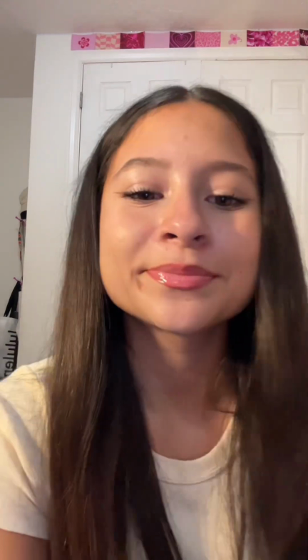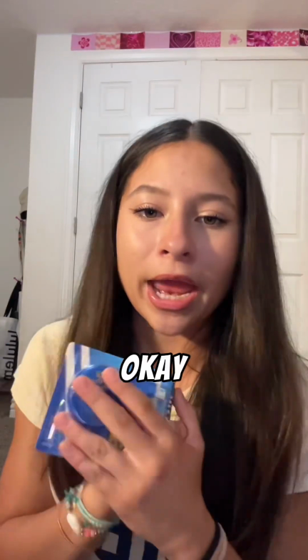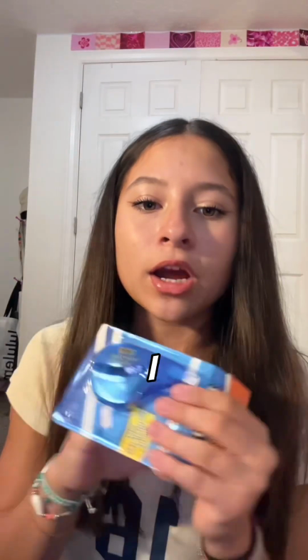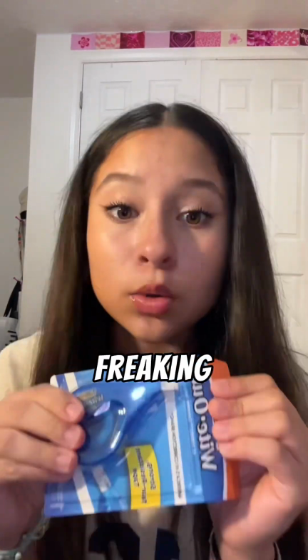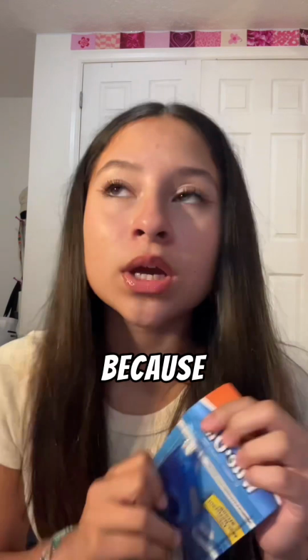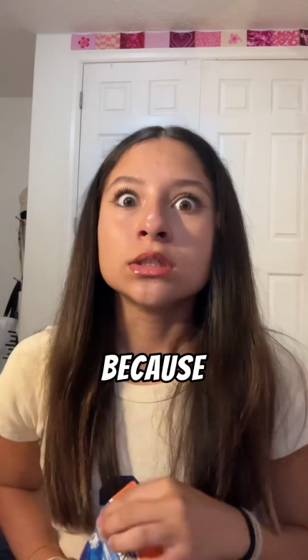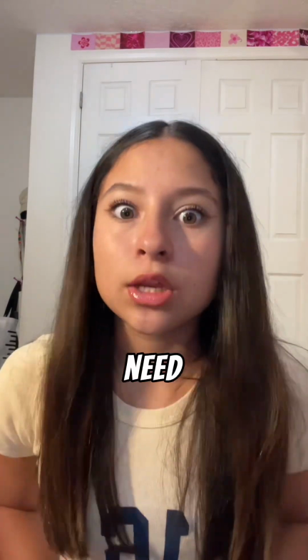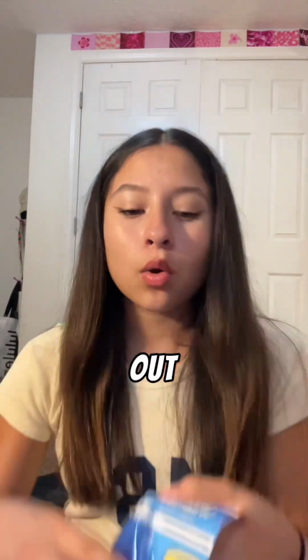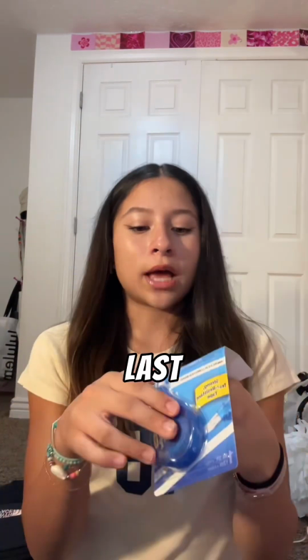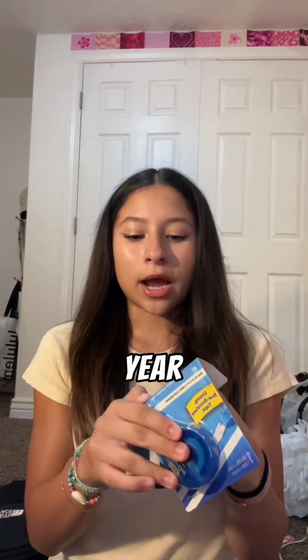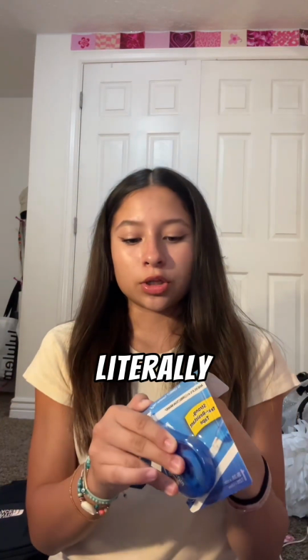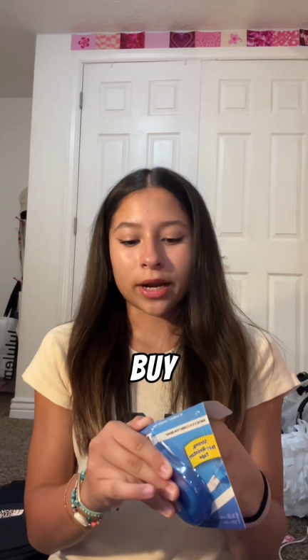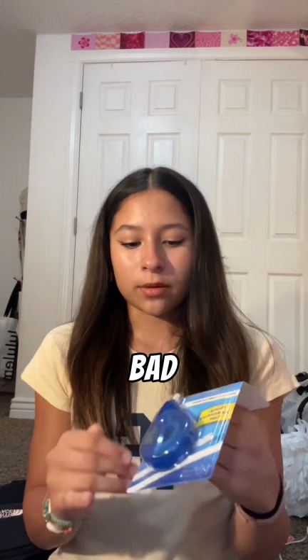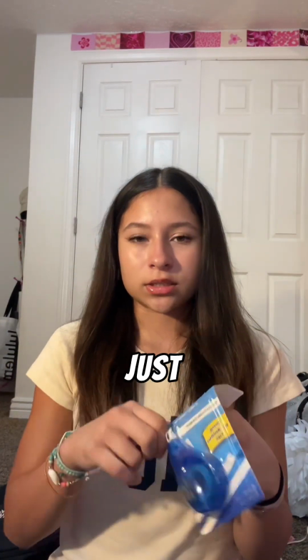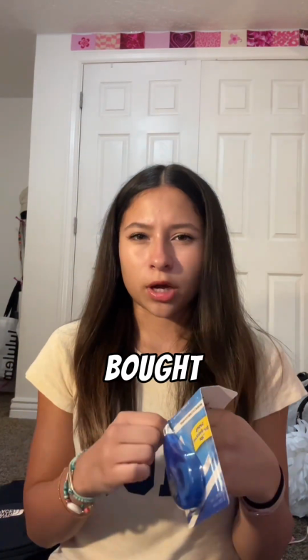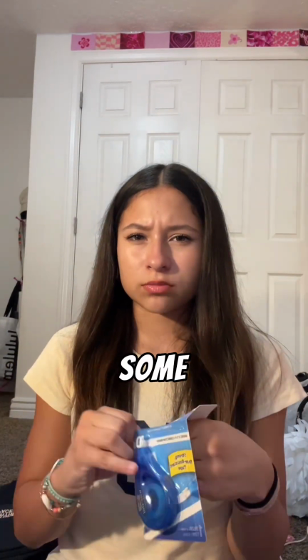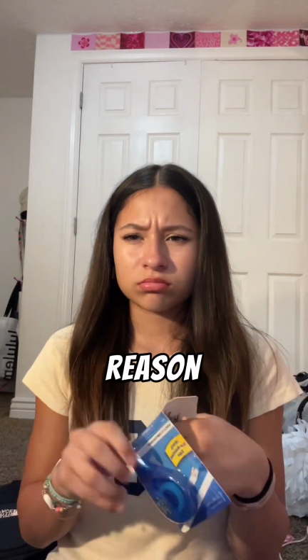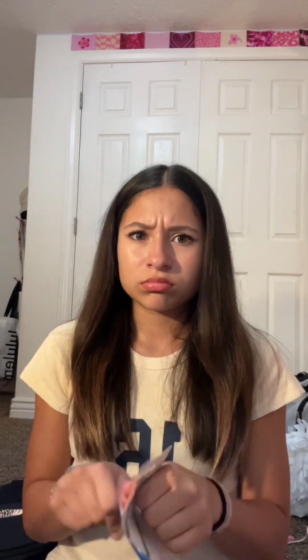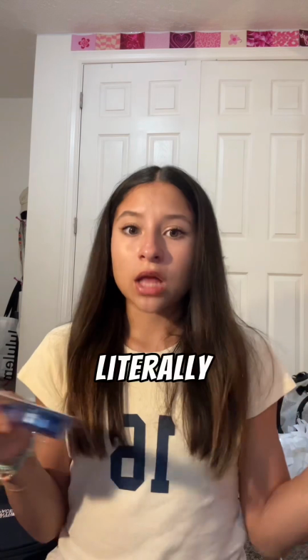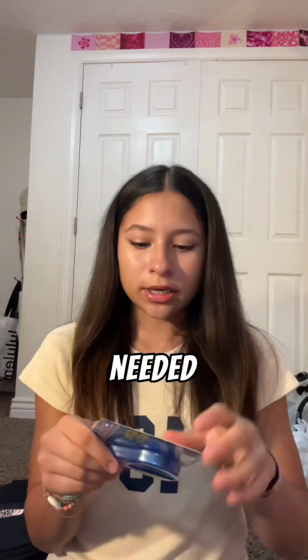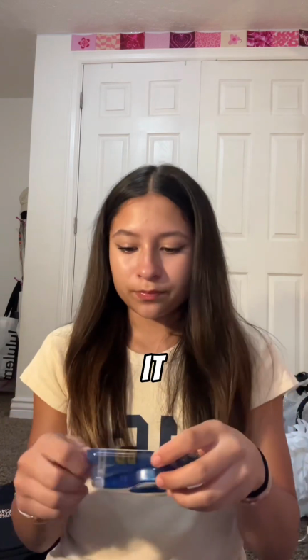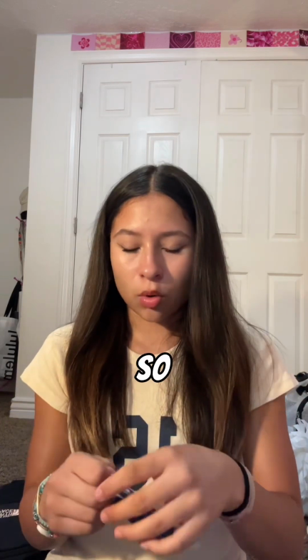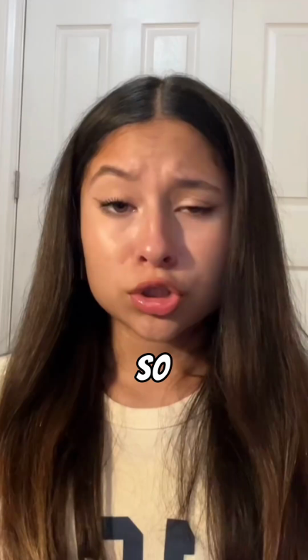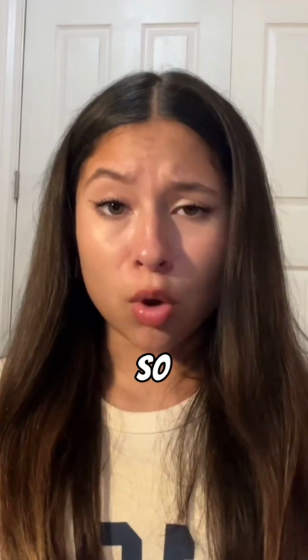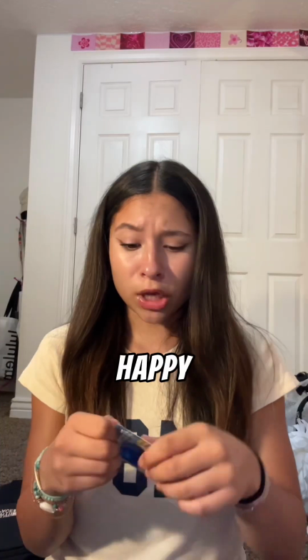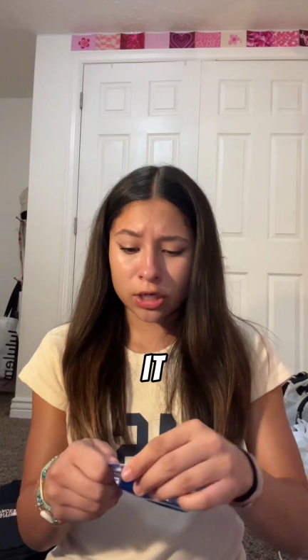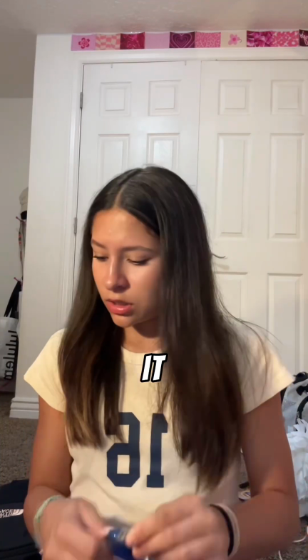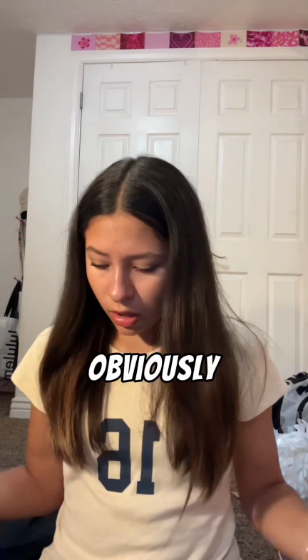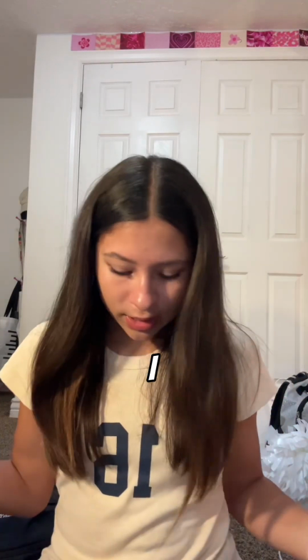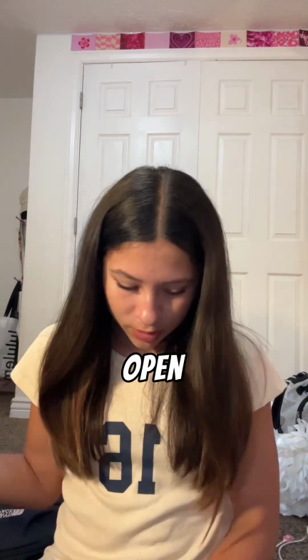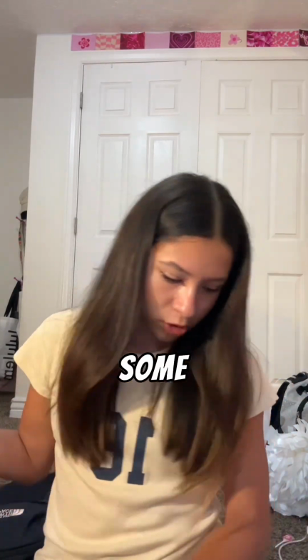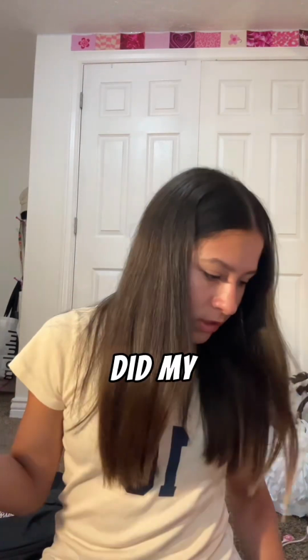I got white out because I literally needed it so bad last year but just never bought it for some reason. I'm so happy I got it. I can't open it — where did my scissors go?